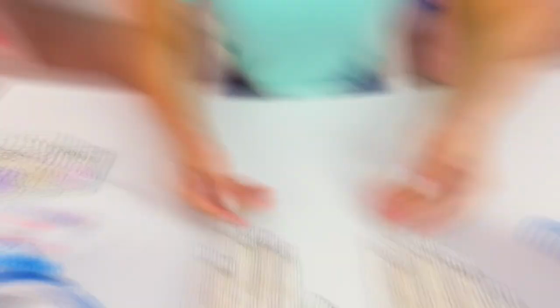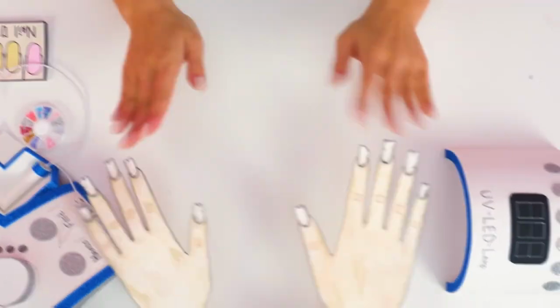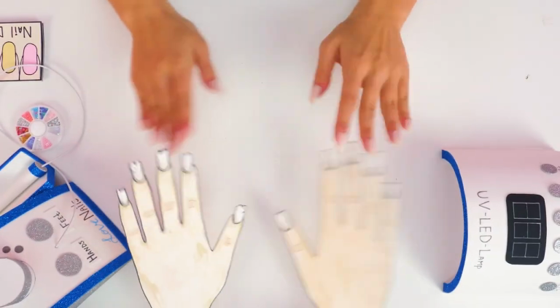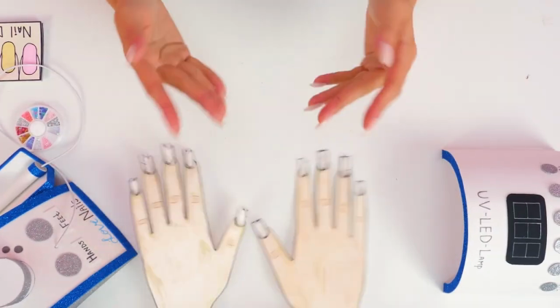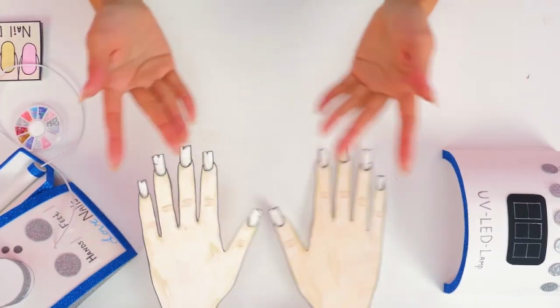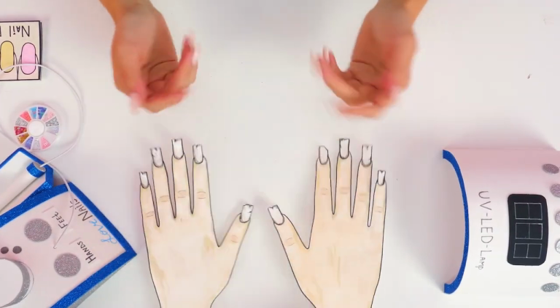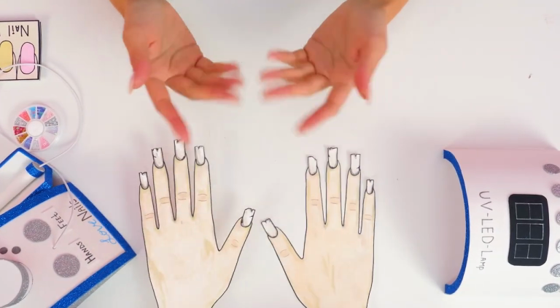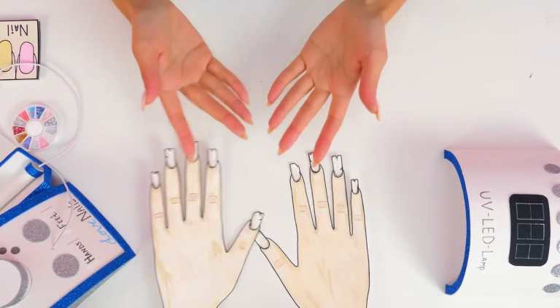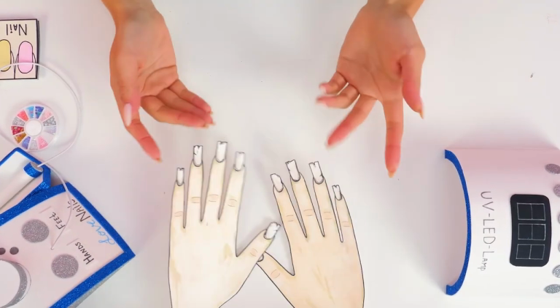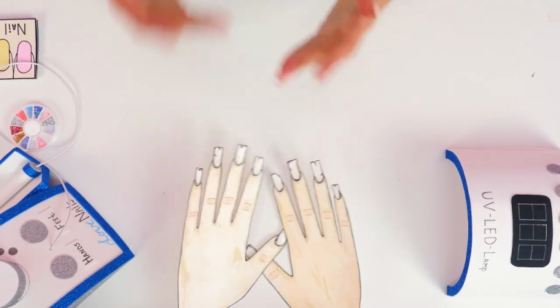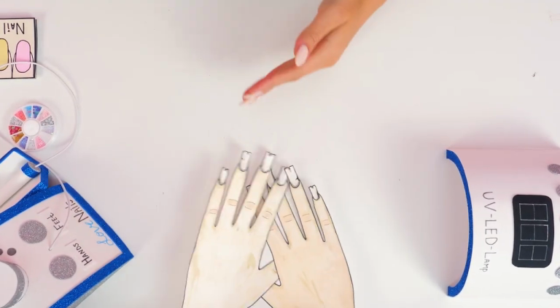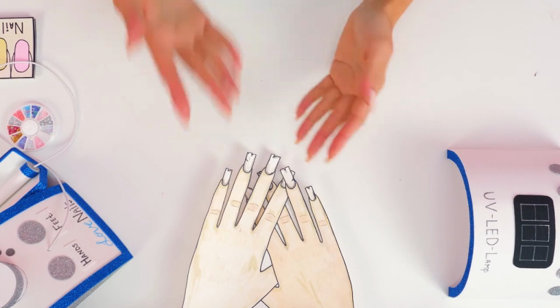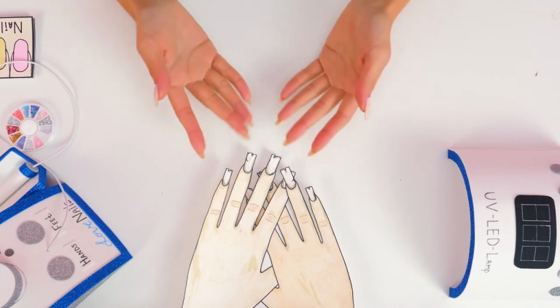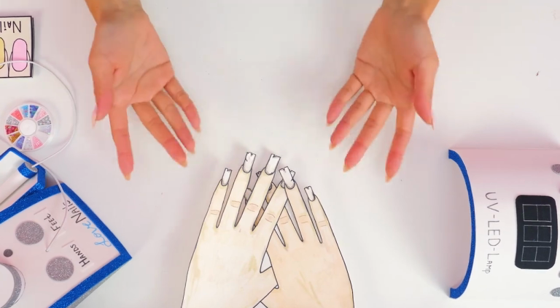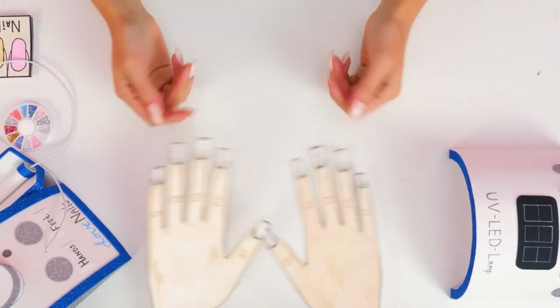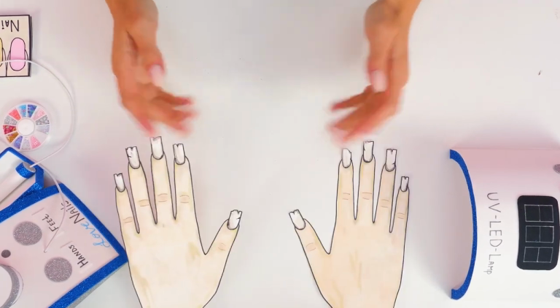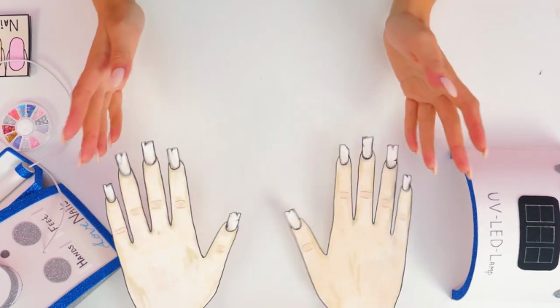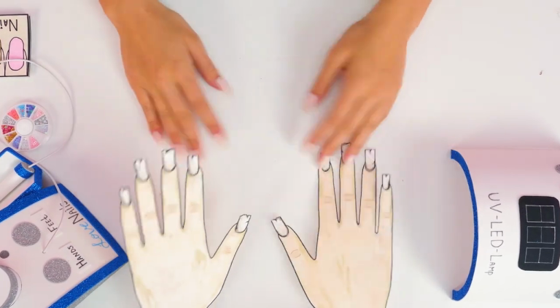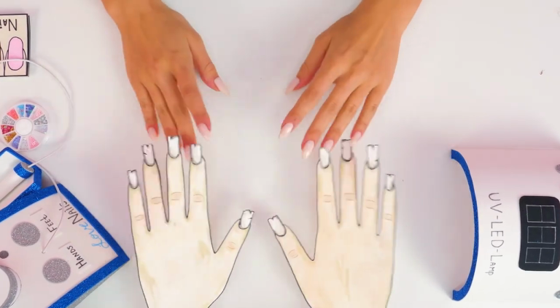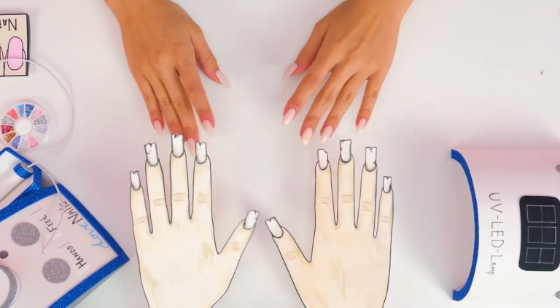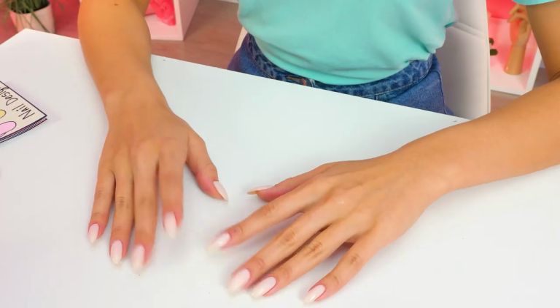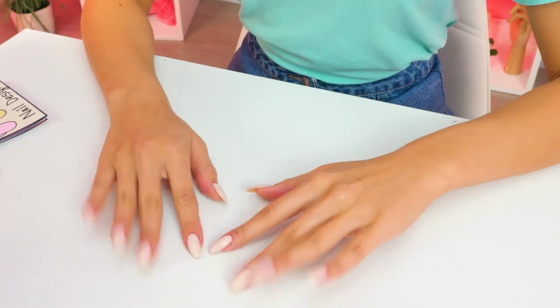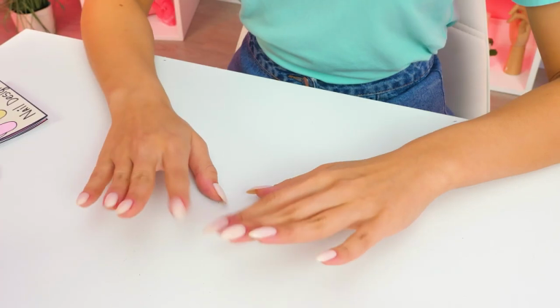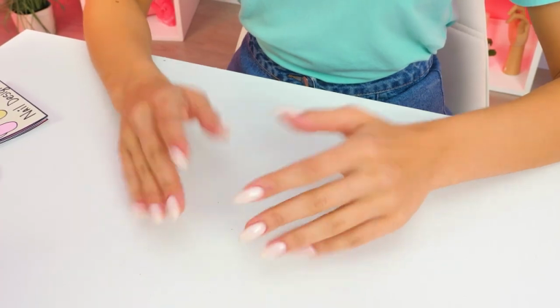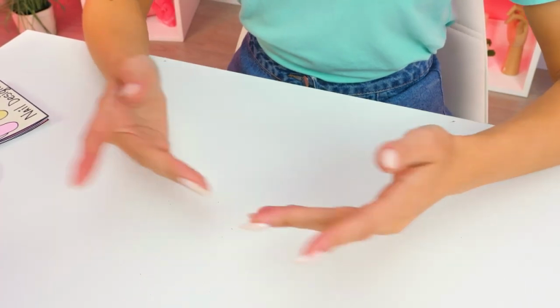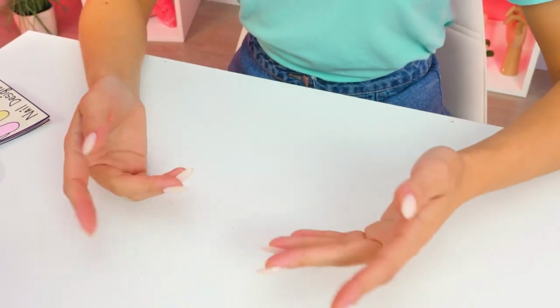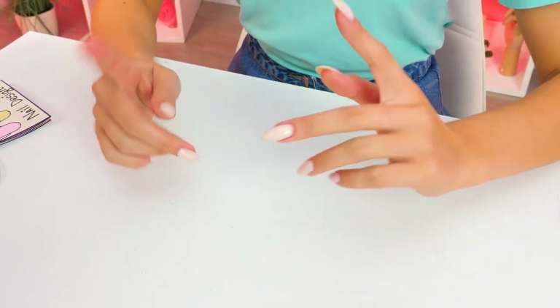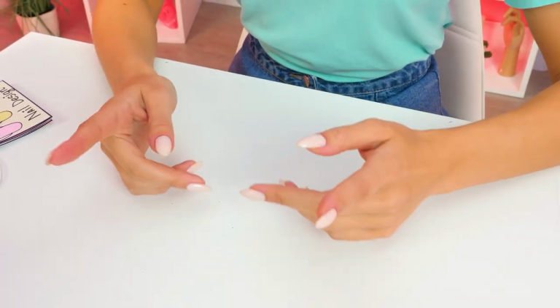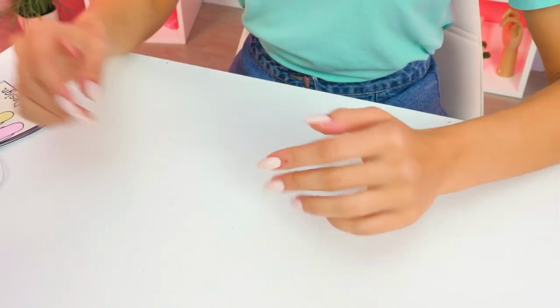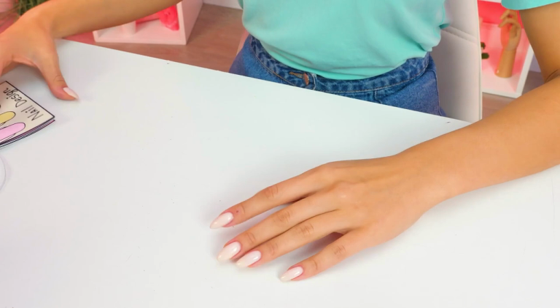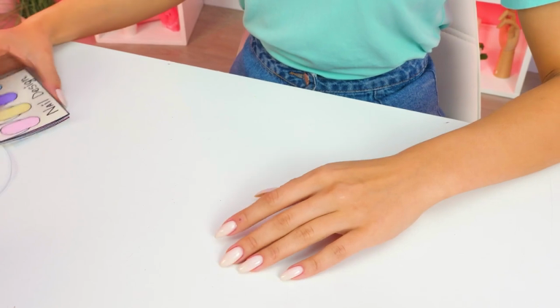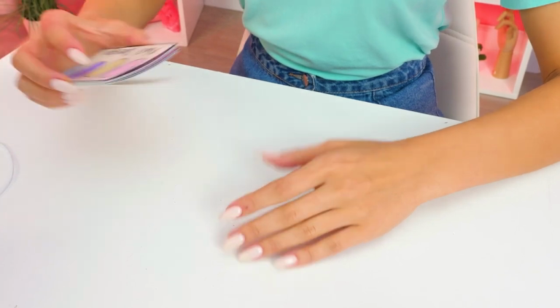No, no, it's all right! Don't worry, I was just yawning! Hmm, where to start? Exactly — nail design!